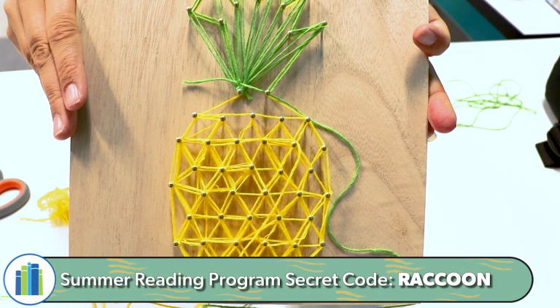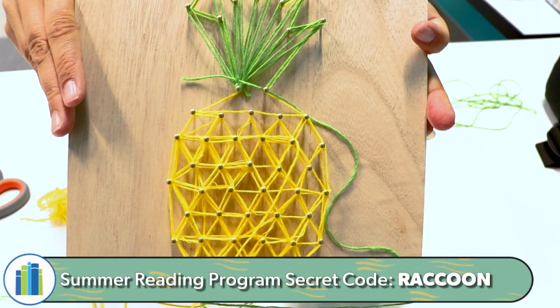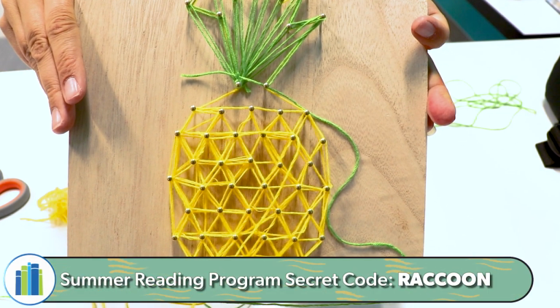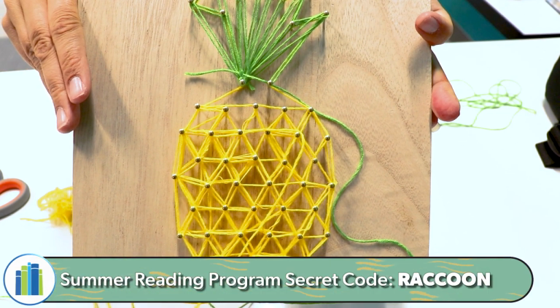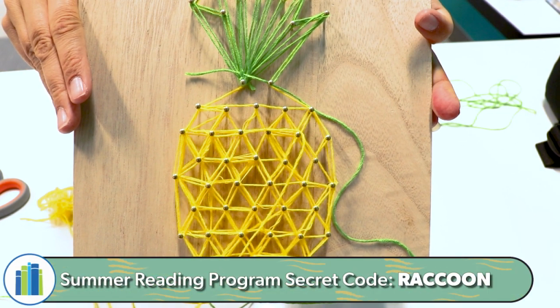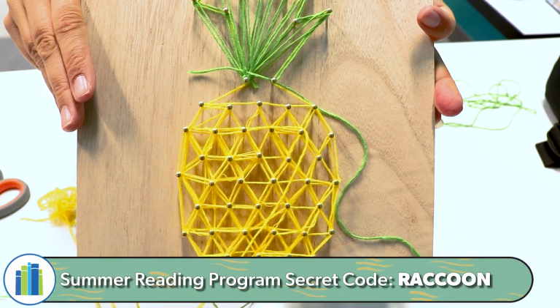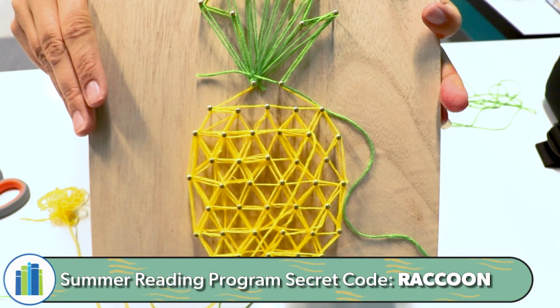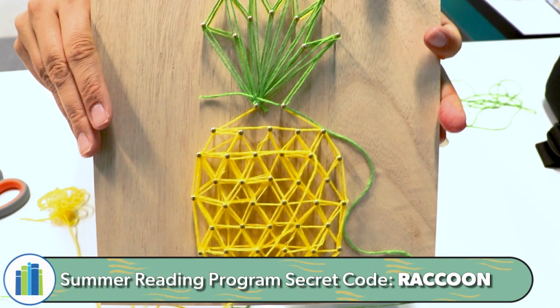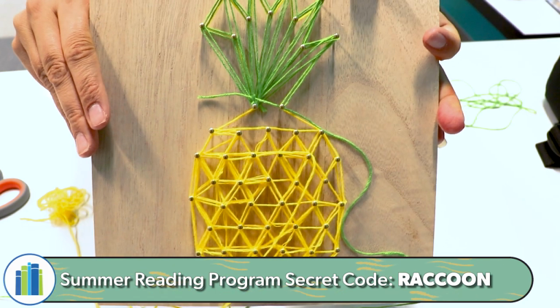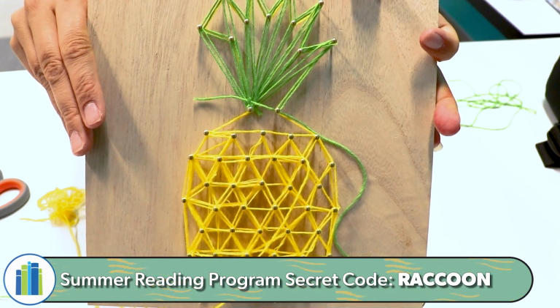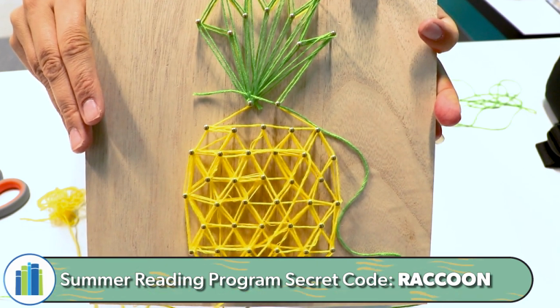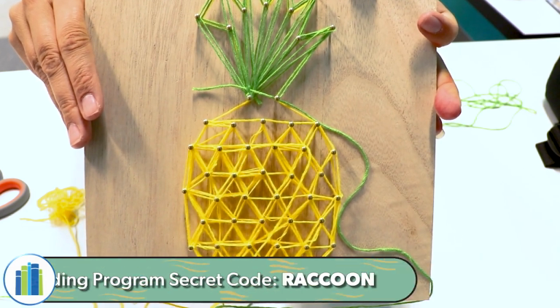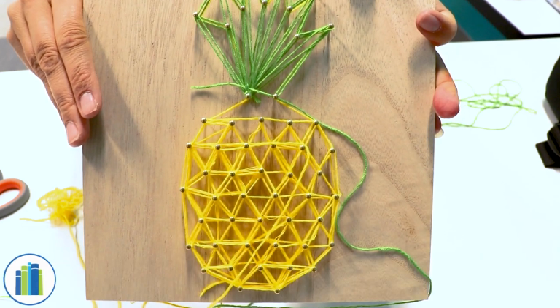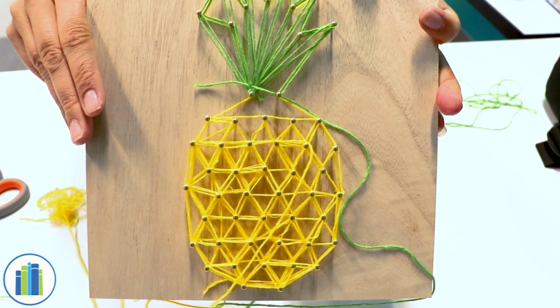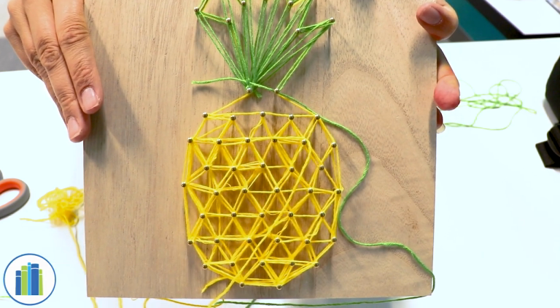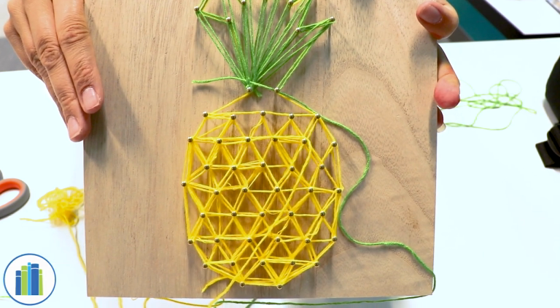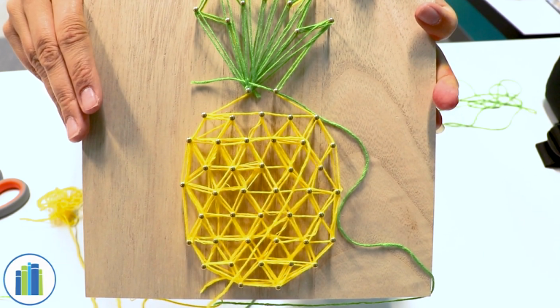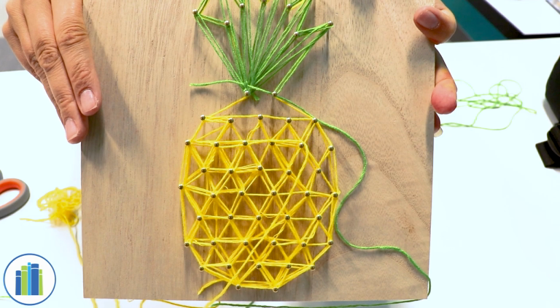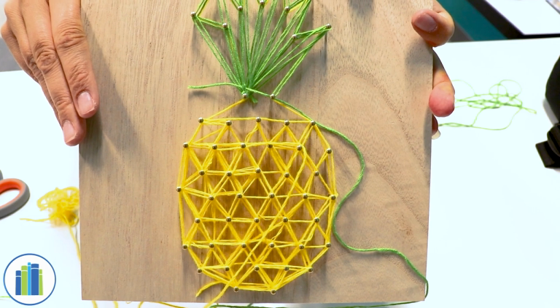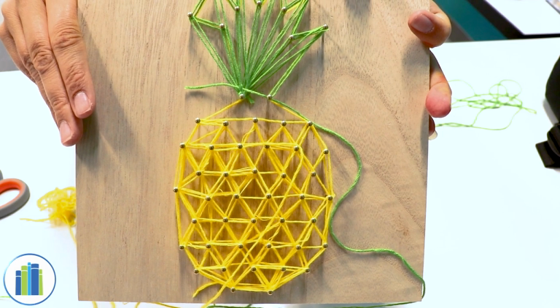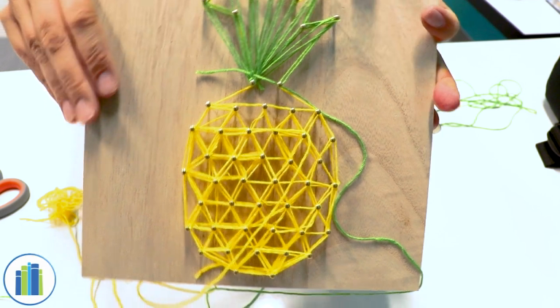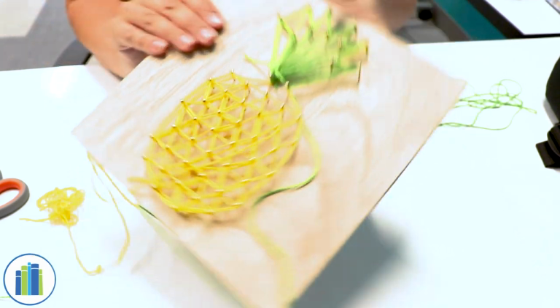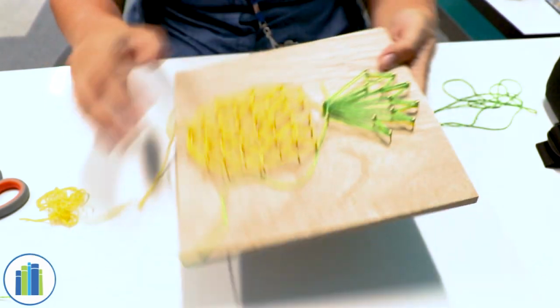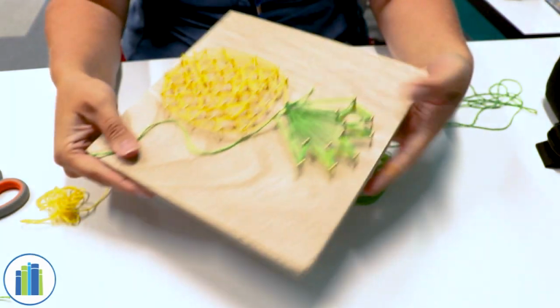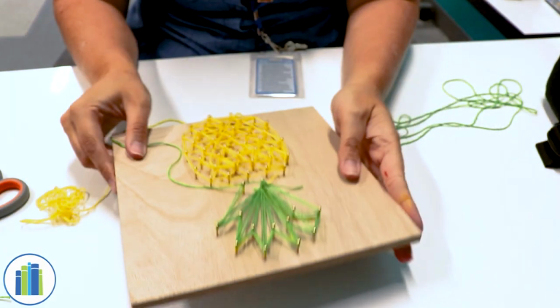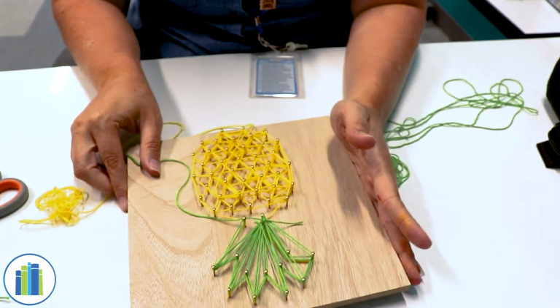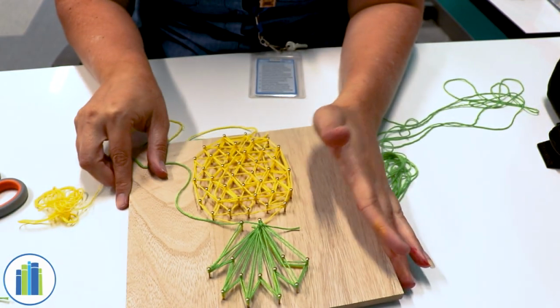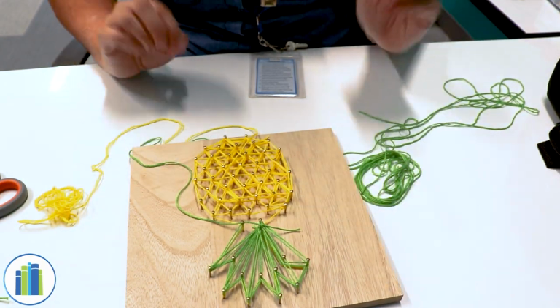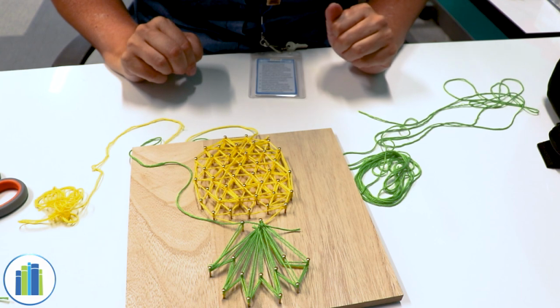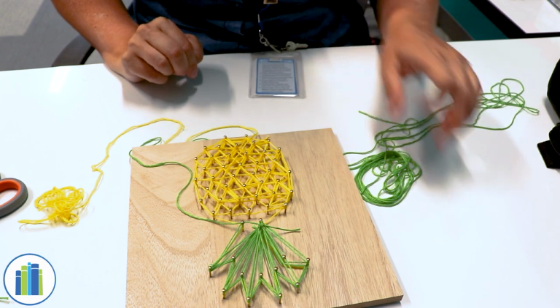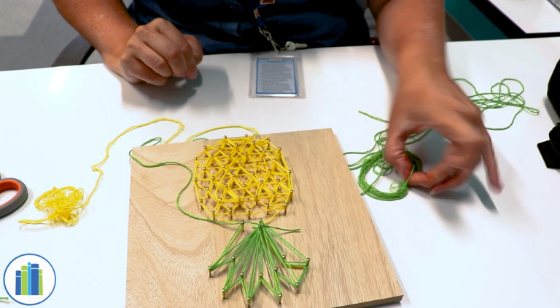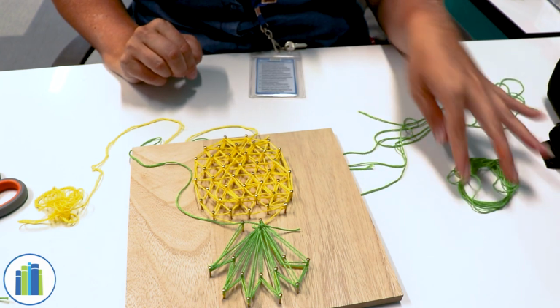Once you're done, you can hang it up on your wall, or if you wanted to, you could give it as a gift to someone and show them what you created. Thanks for watching. I hope you enjoyed making this craft.